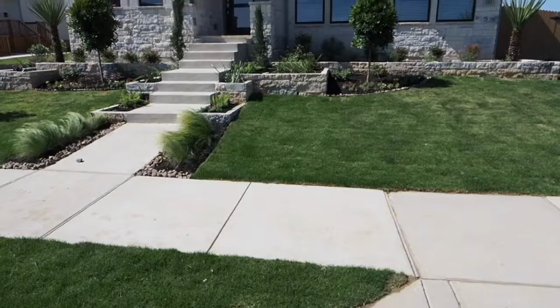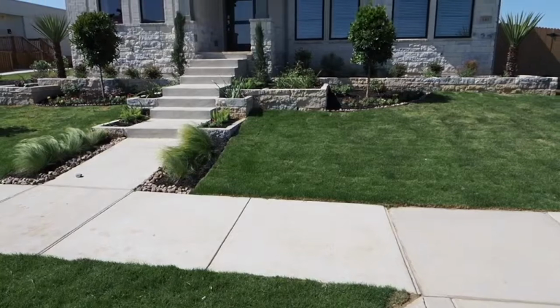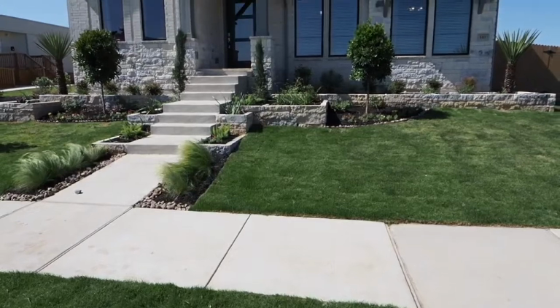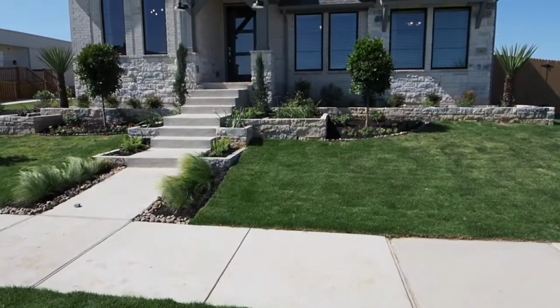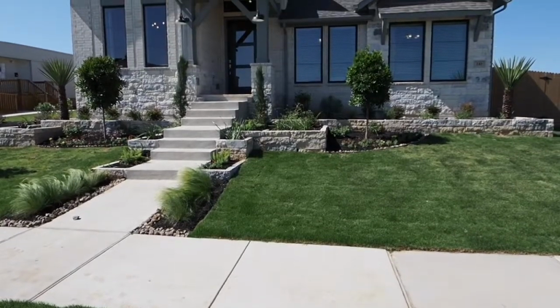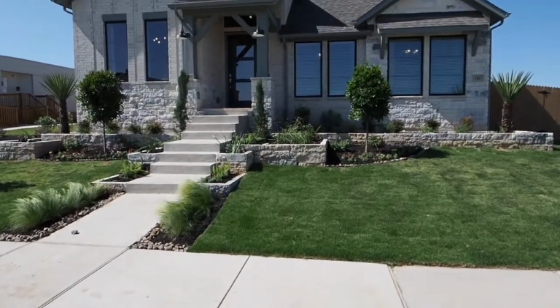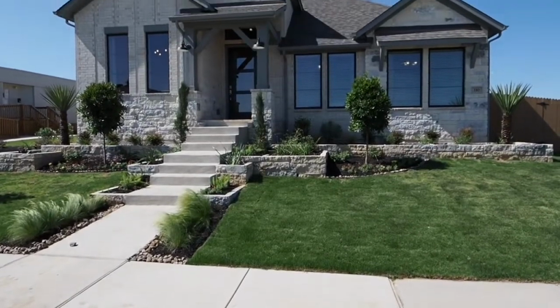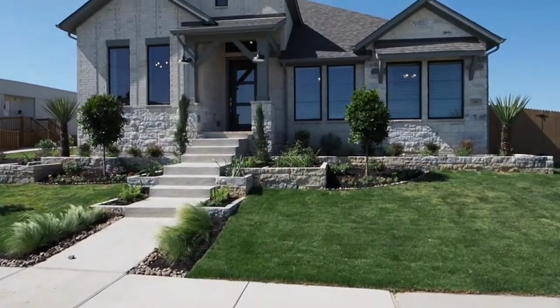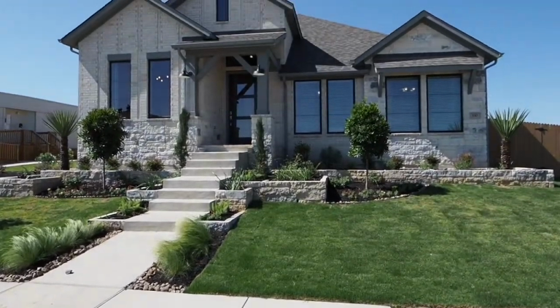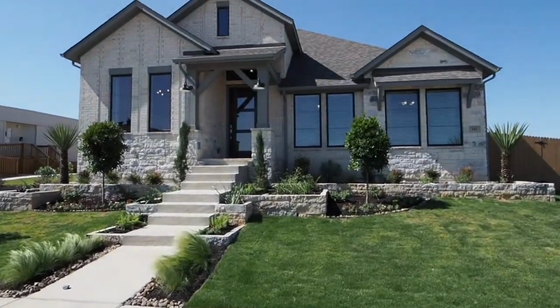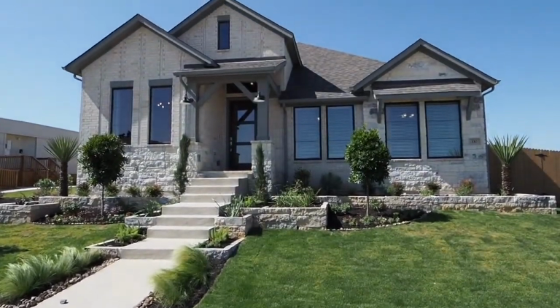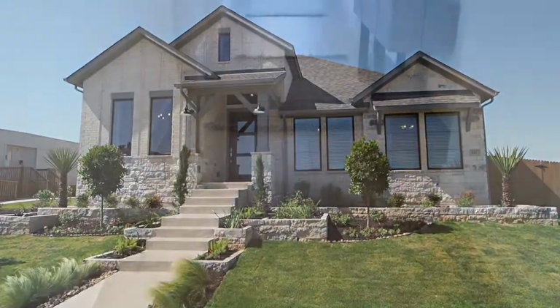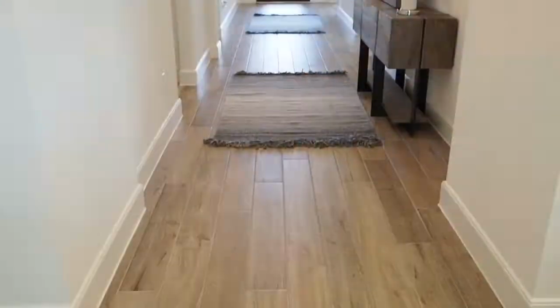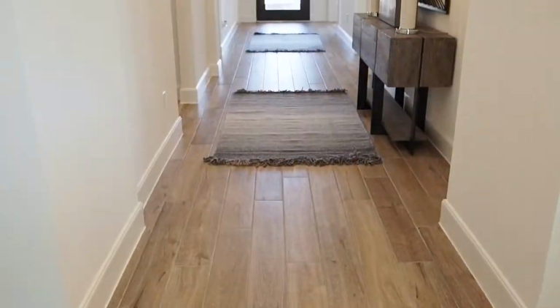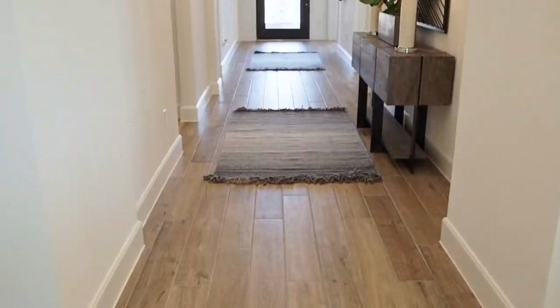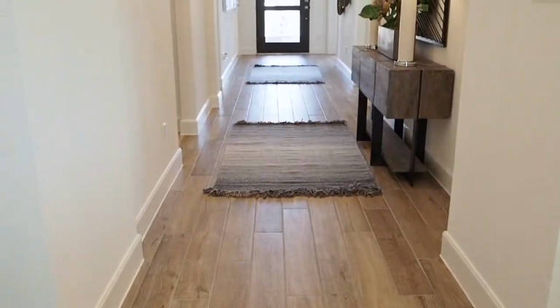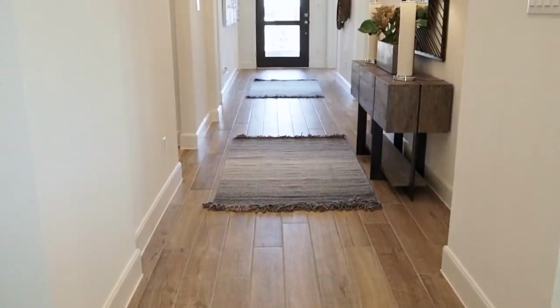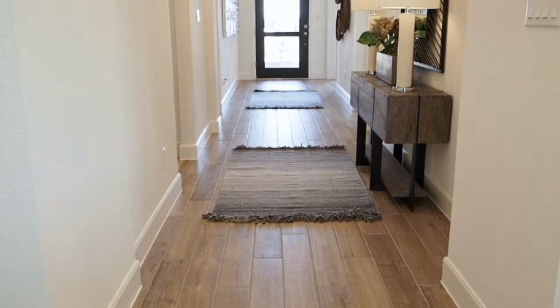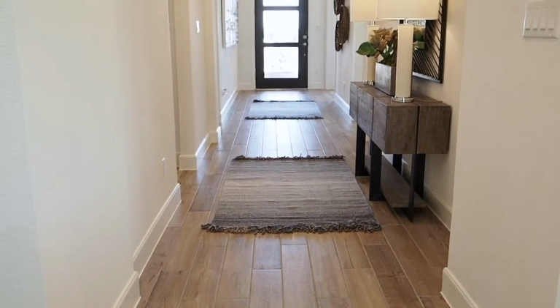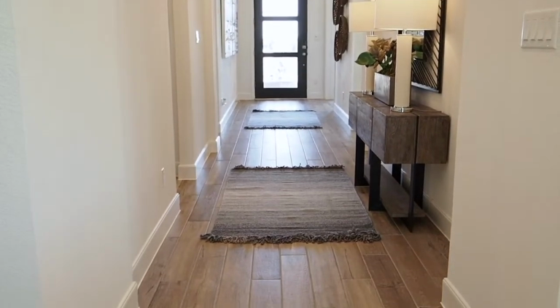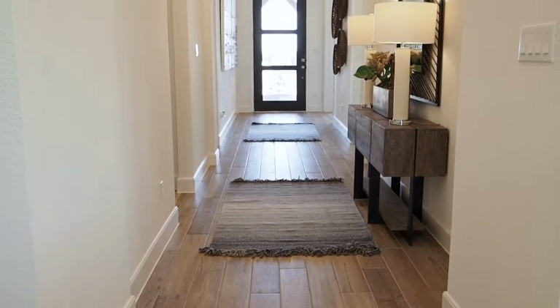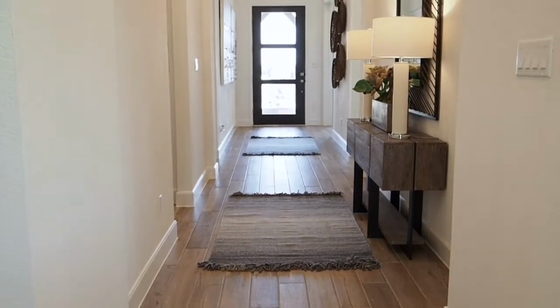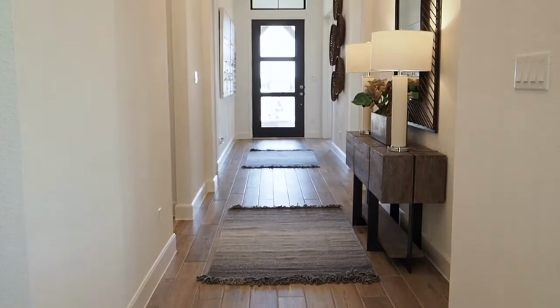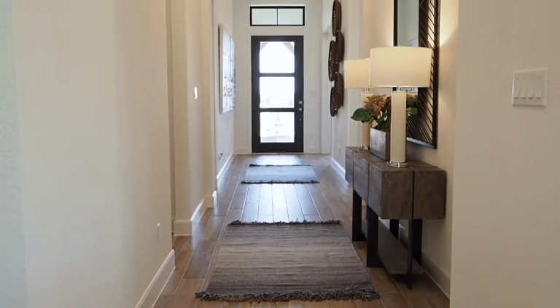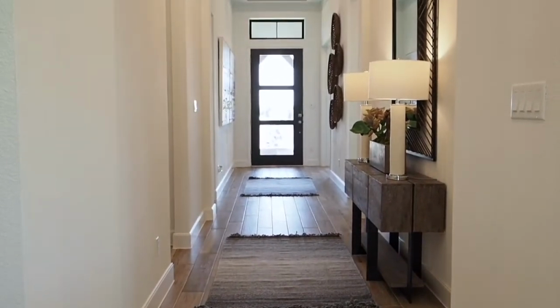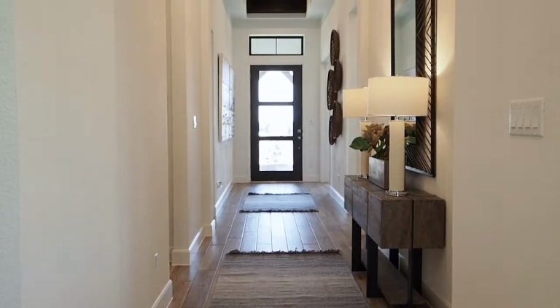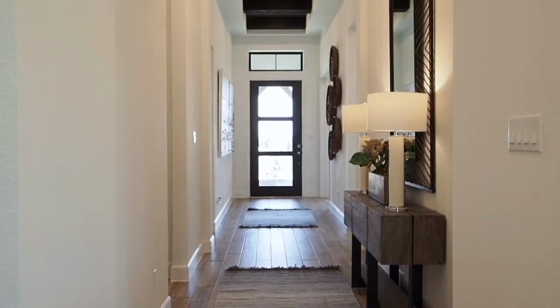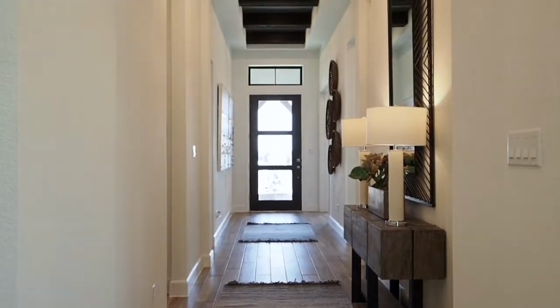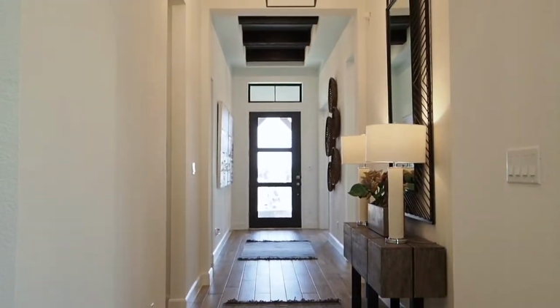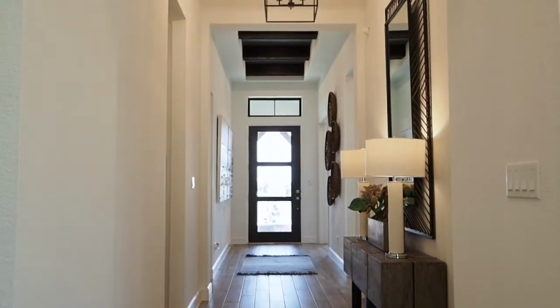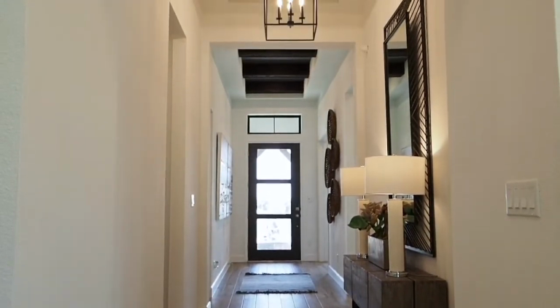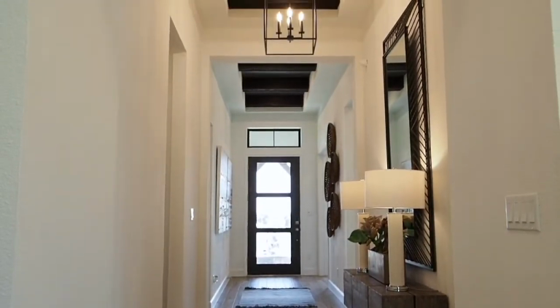Welcome to Perry Homes in Carpenter Hill. This beautiful 2,373 square foot home features four bedrooms, three baths, and a two-car garage.